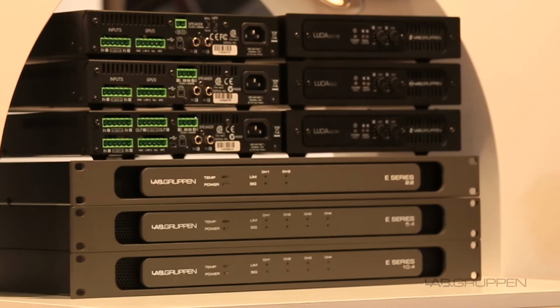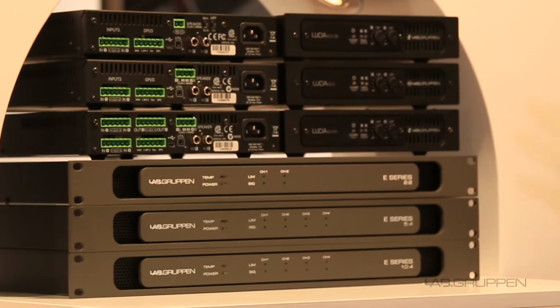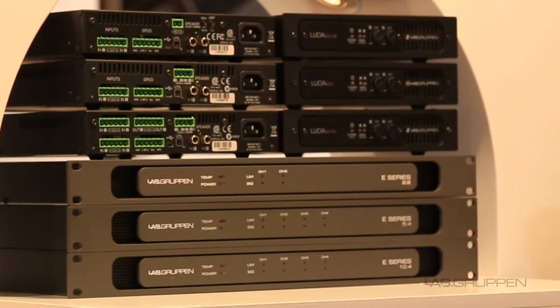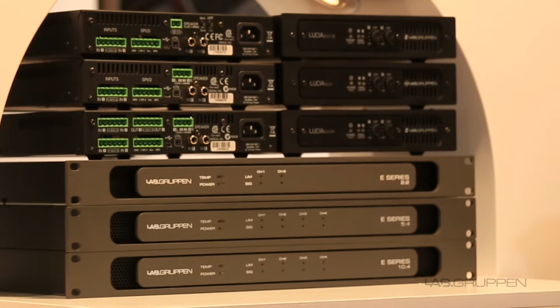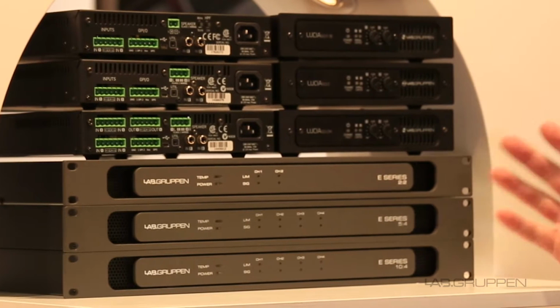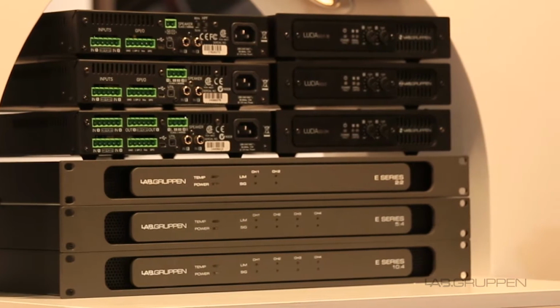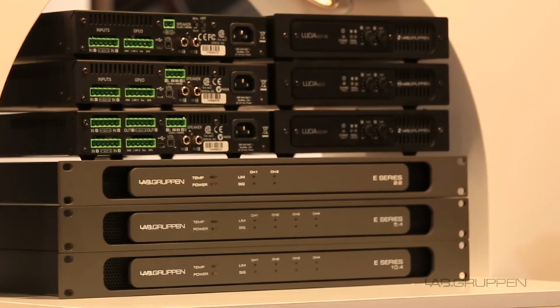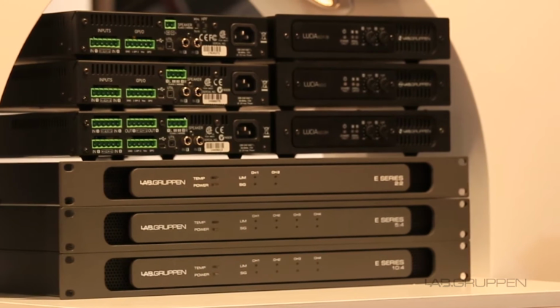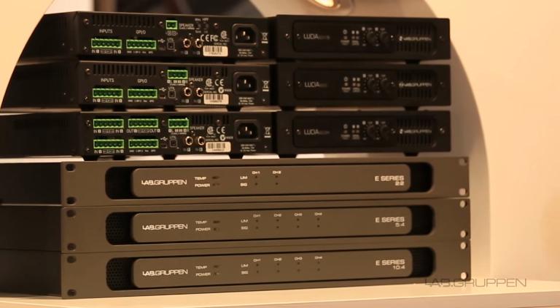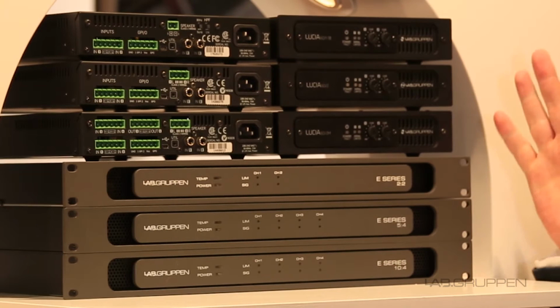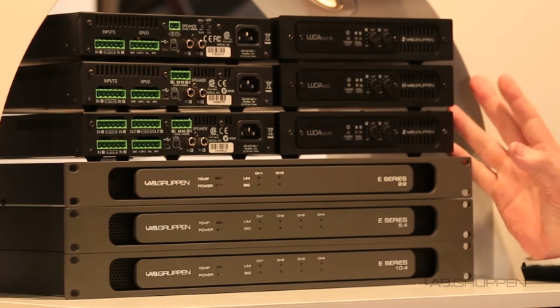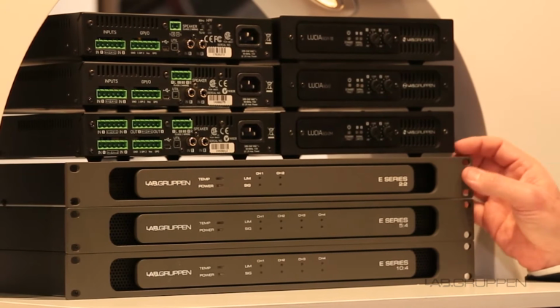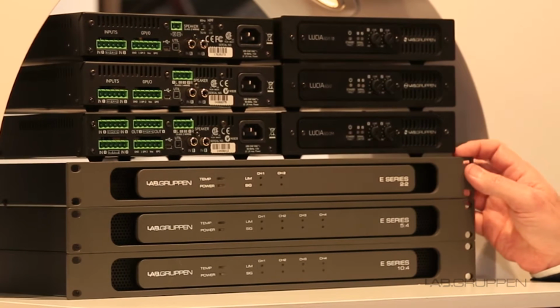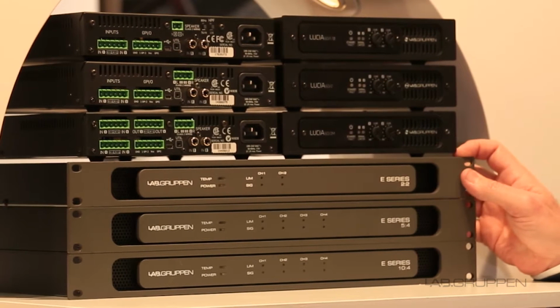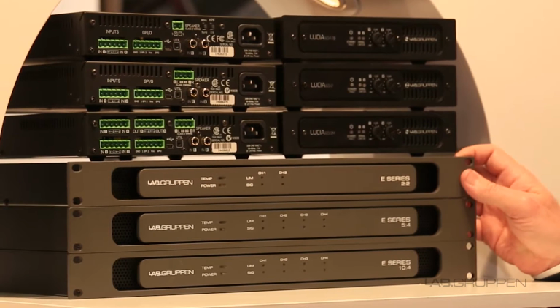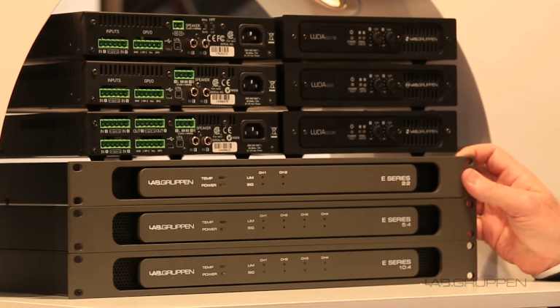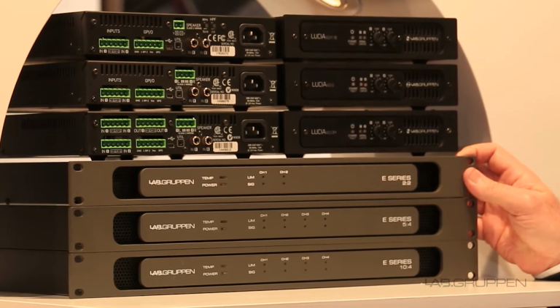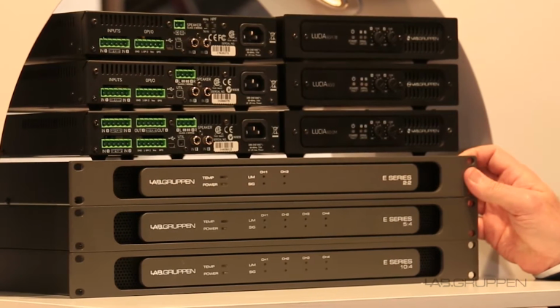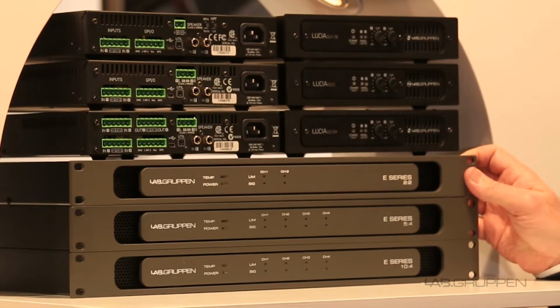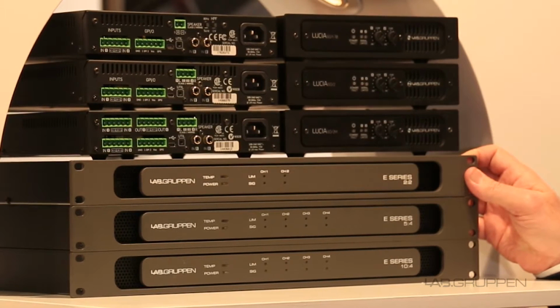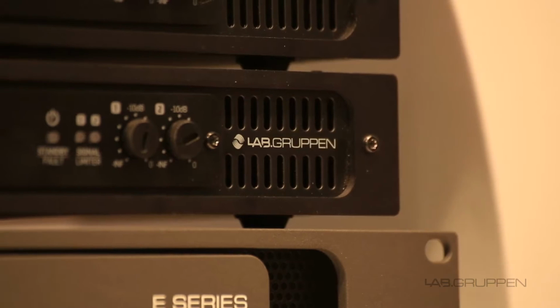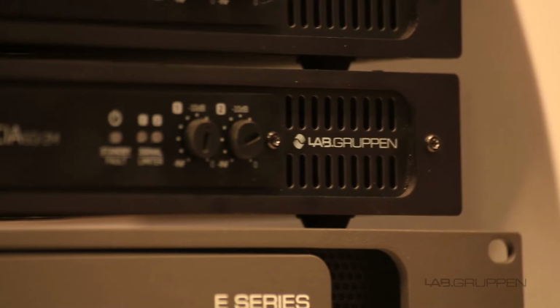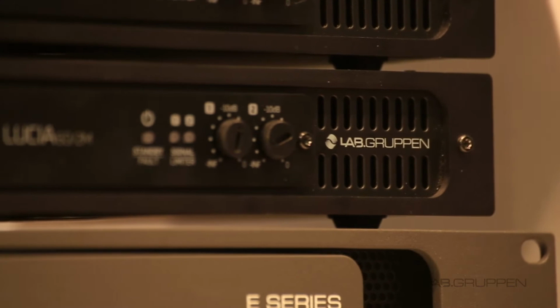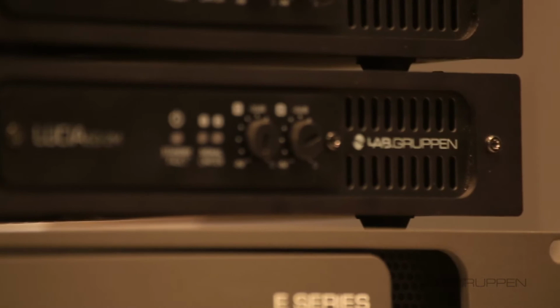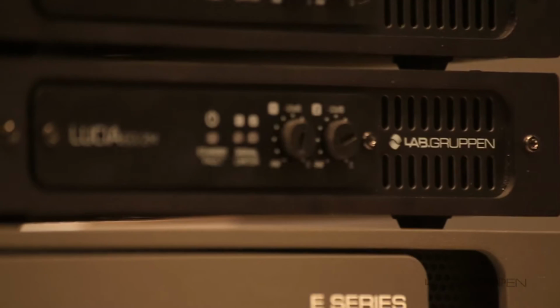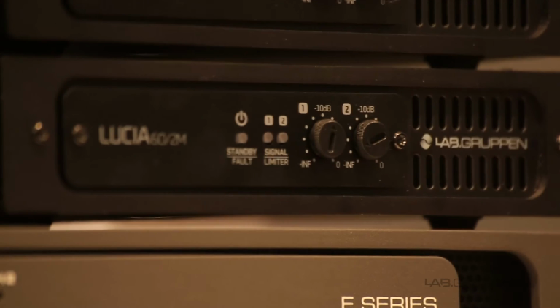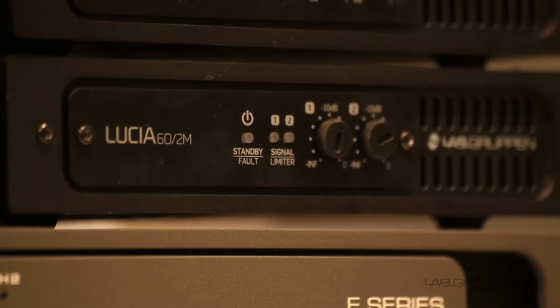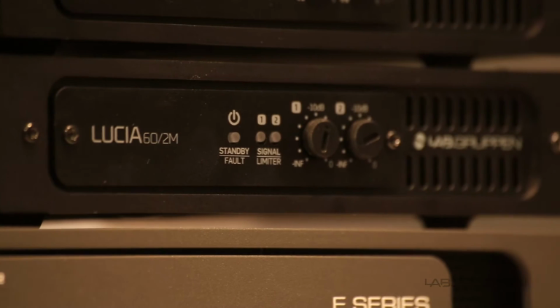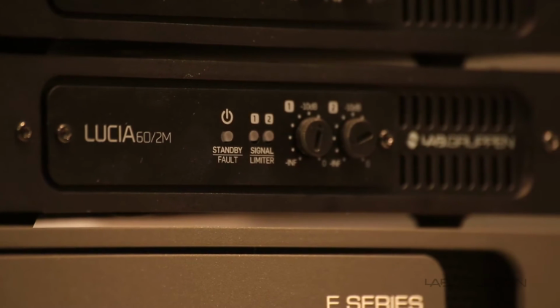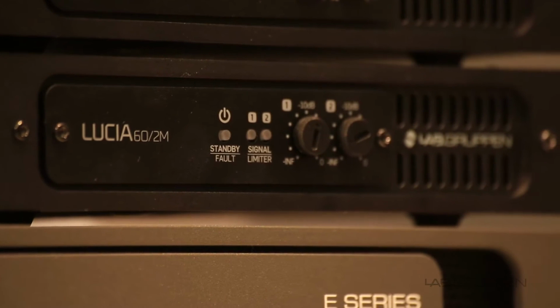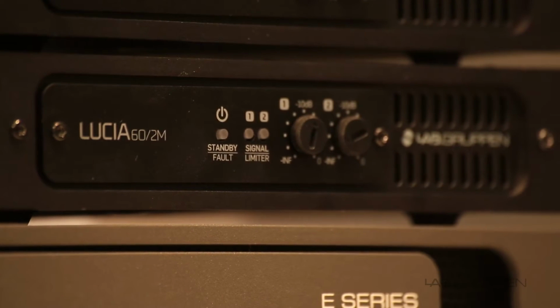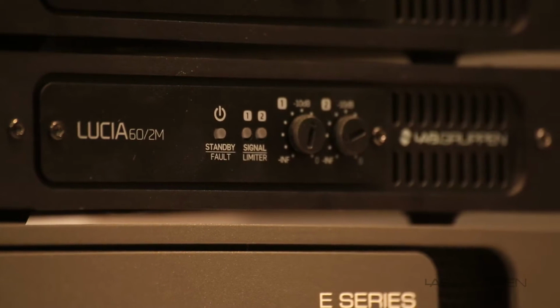I'm going to focus on the new Lucia though. The smallest models in the range before were 120 watts in total, and now we're doing models that look exactly the same but are now 60 watts total power.